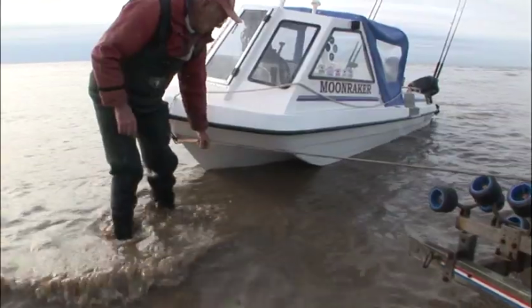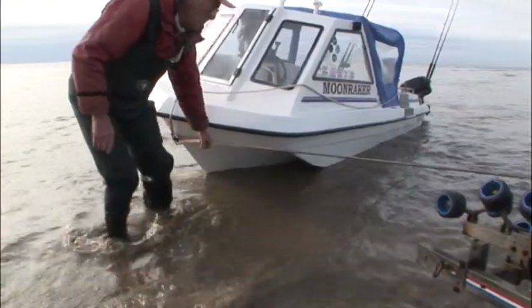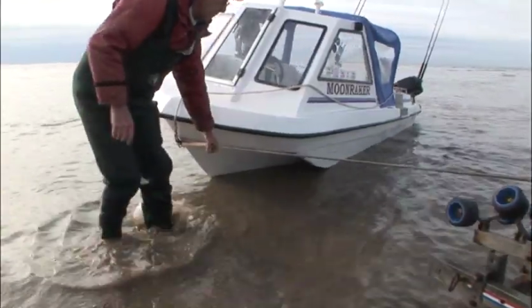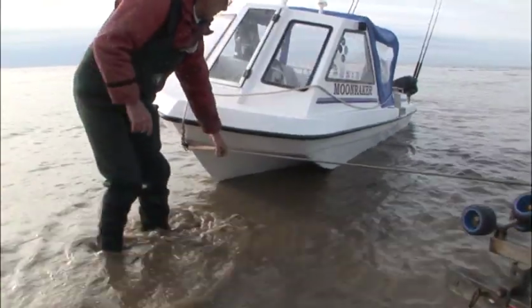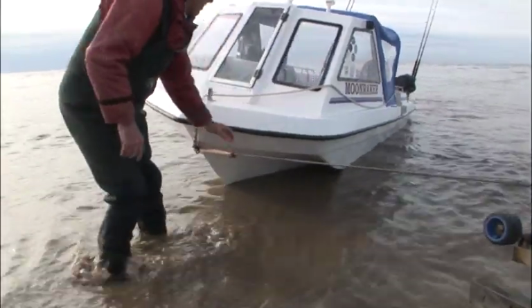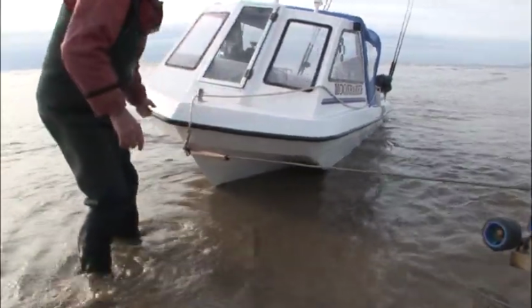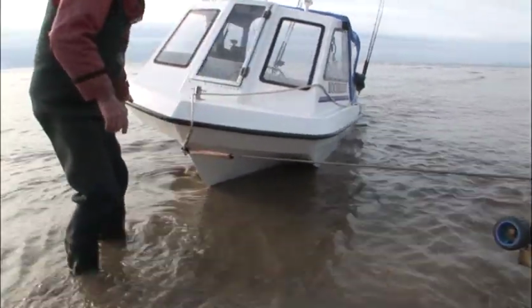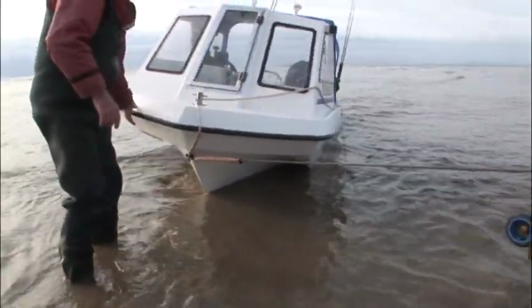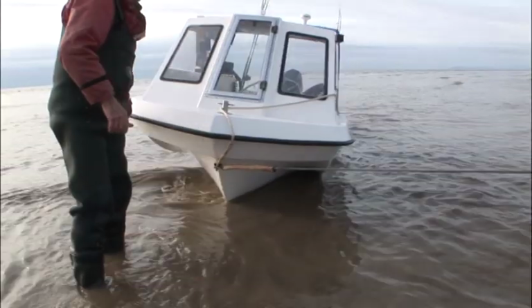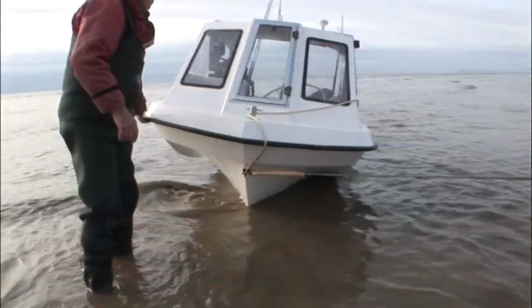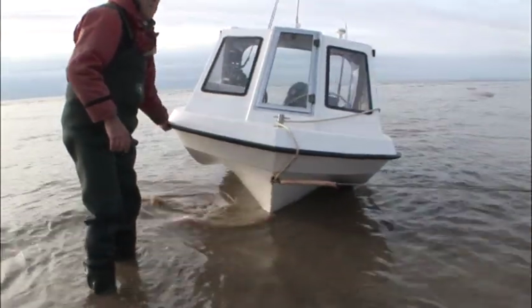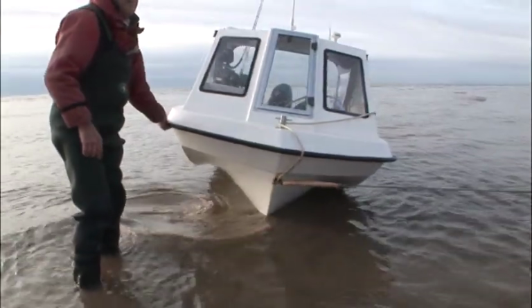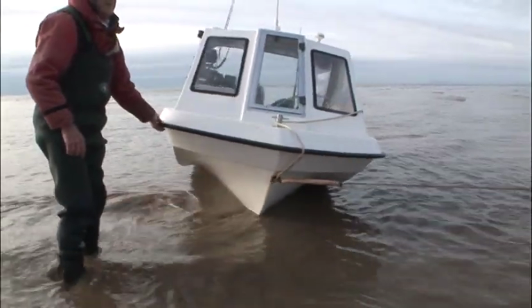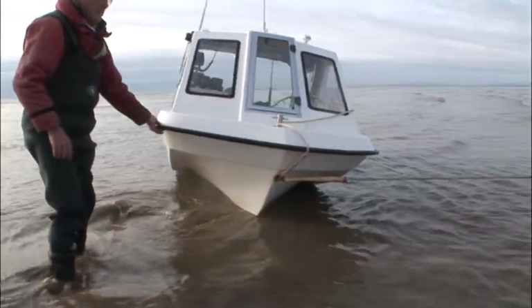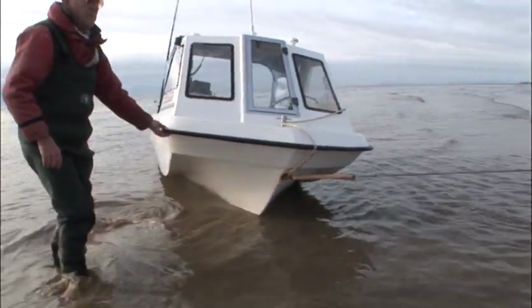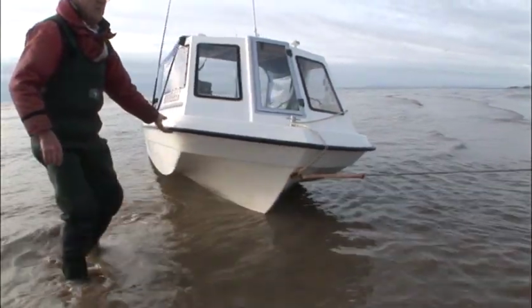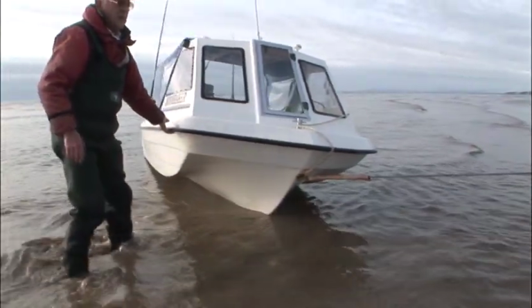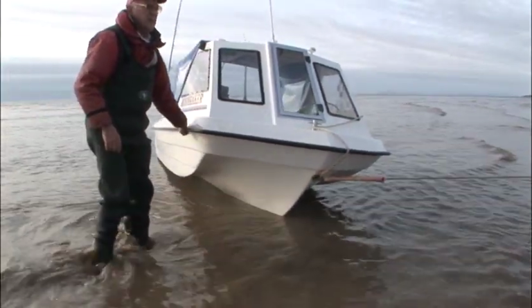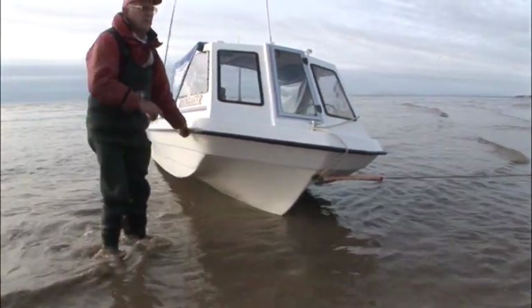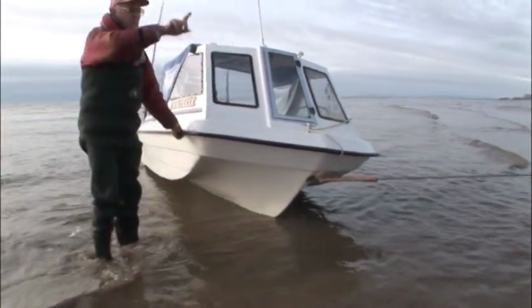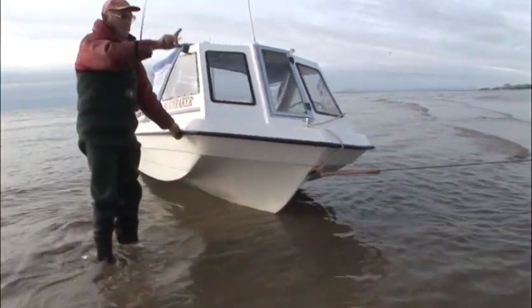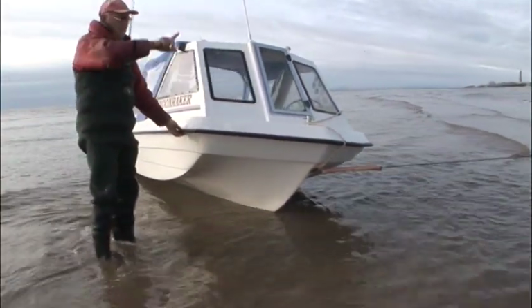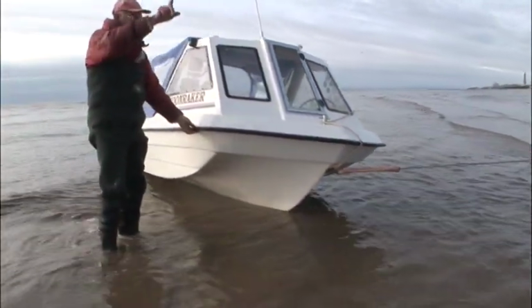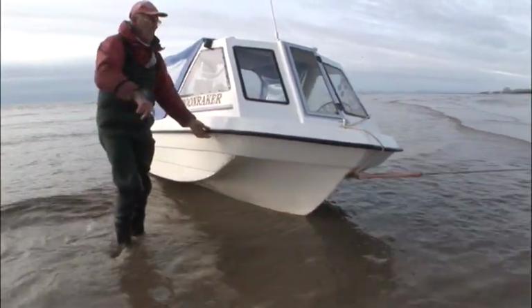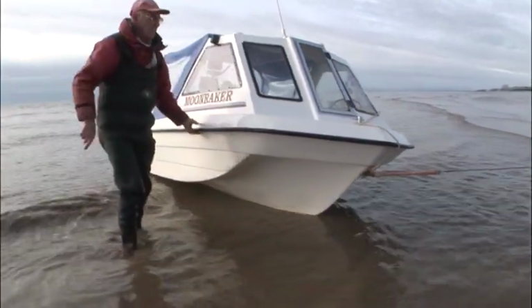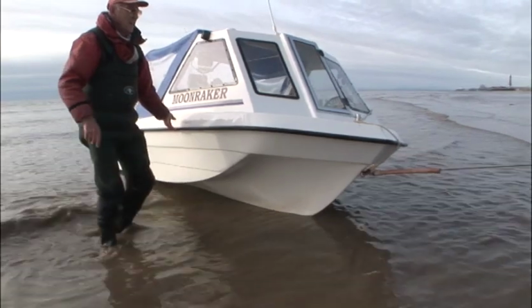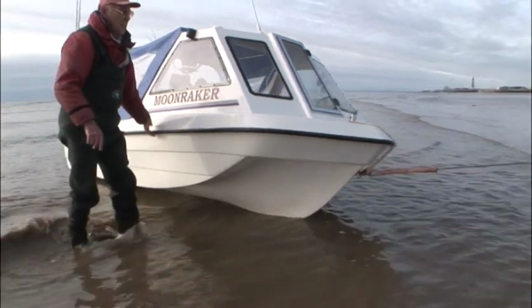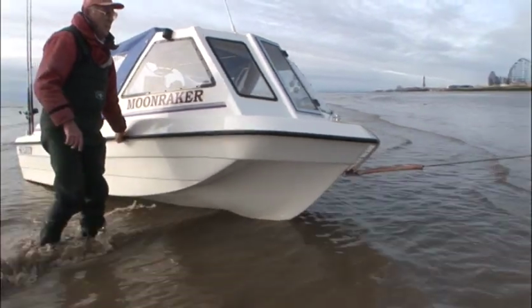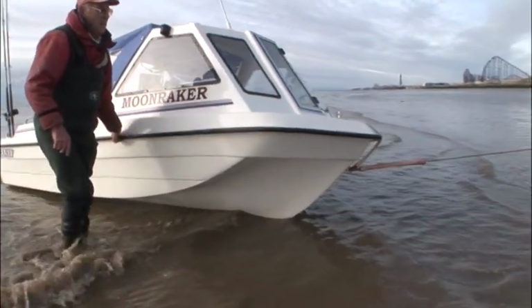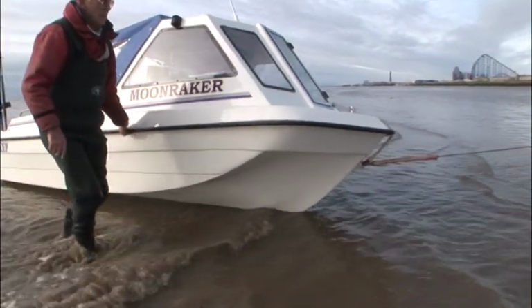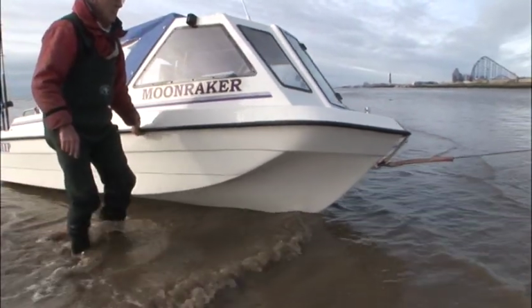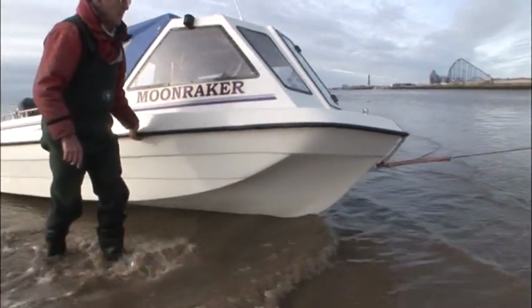And finally, a demonstration of pulling a boat clear of the water before winching on, which can be very useful indeed if you need to come back in tricky trailering conditions.